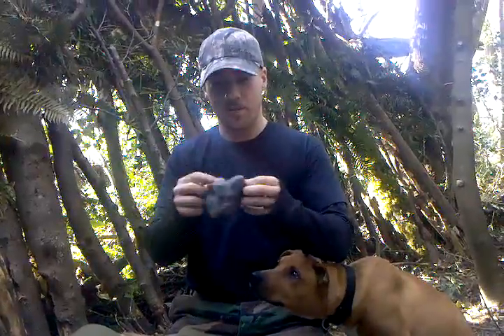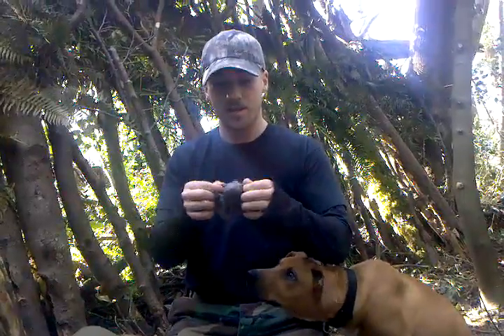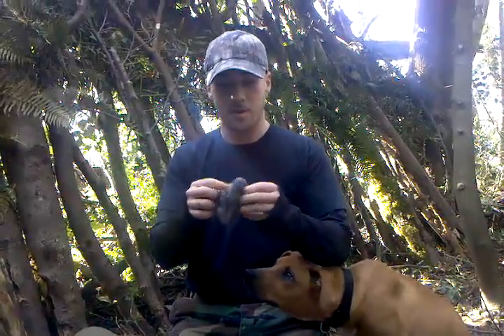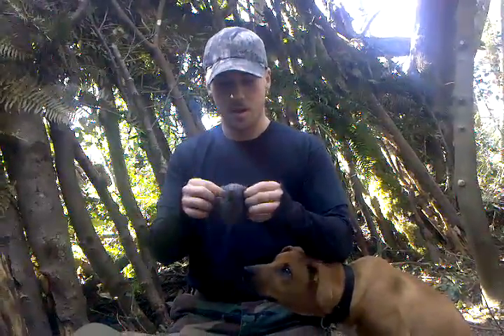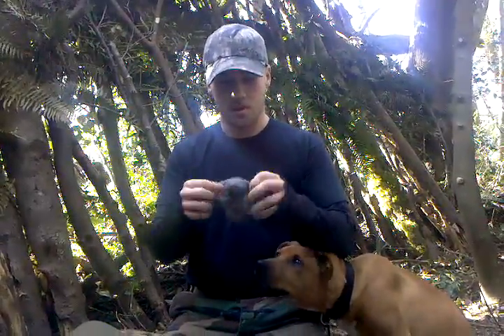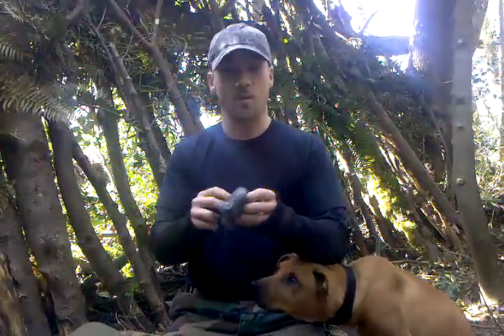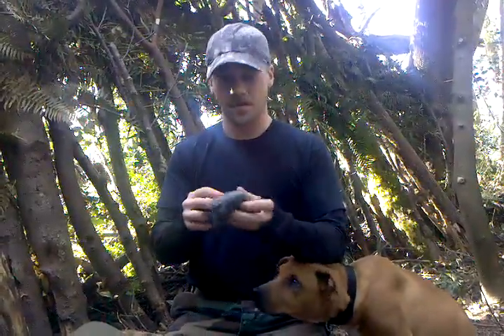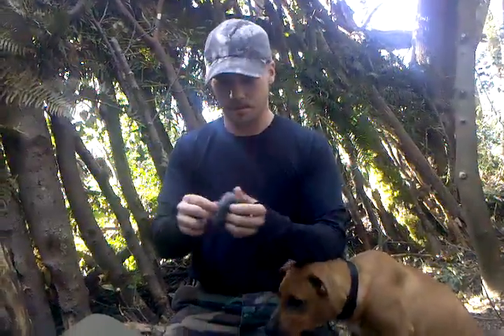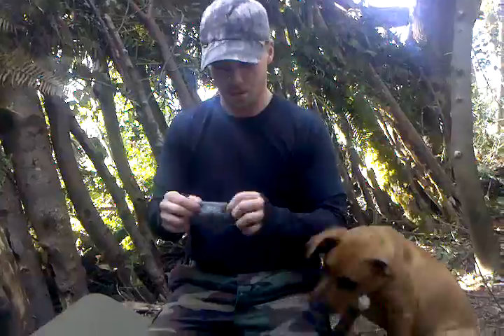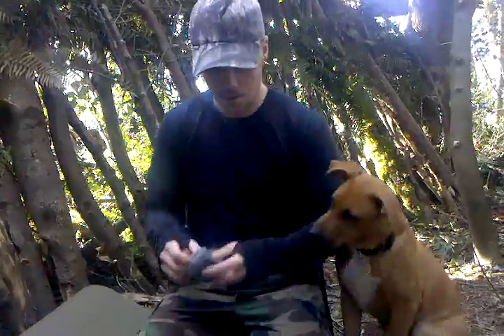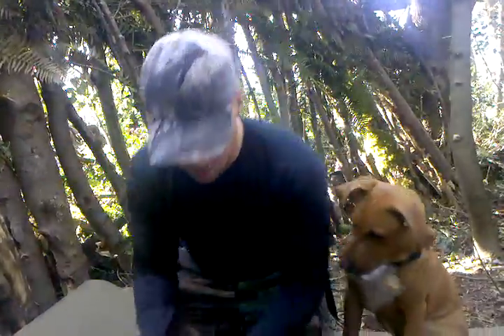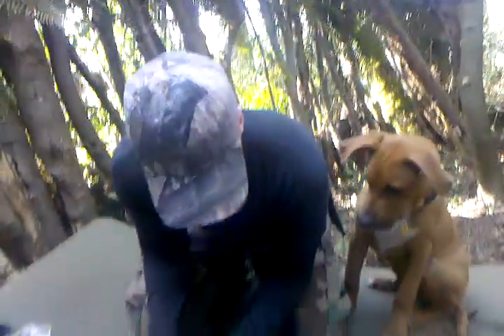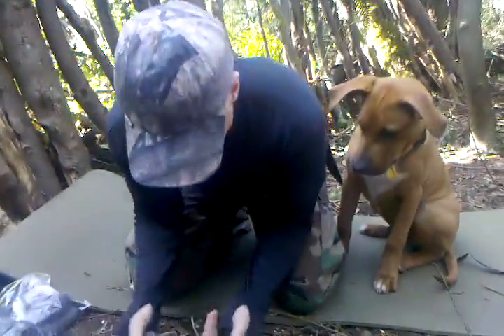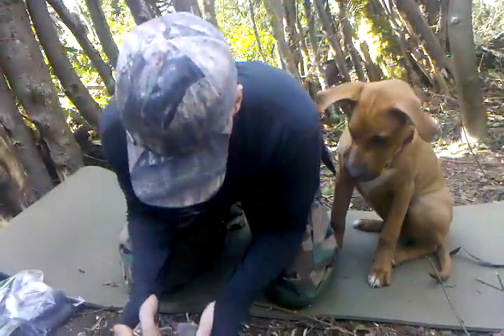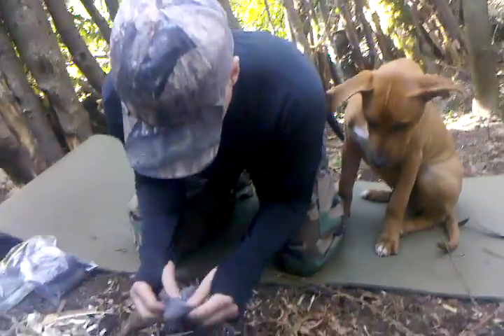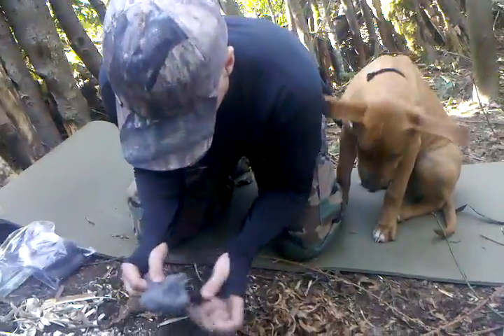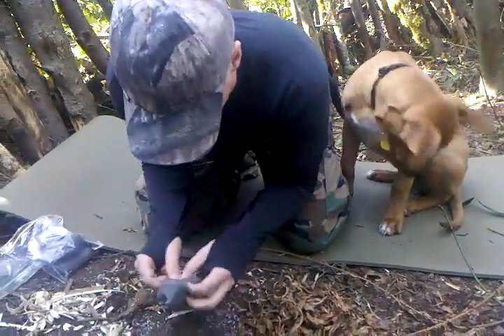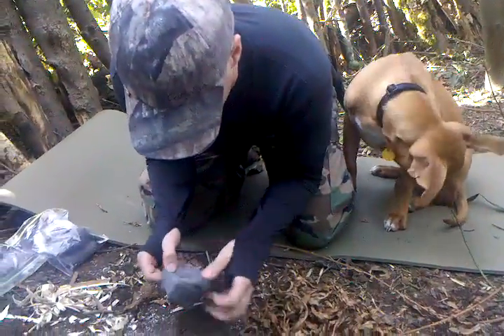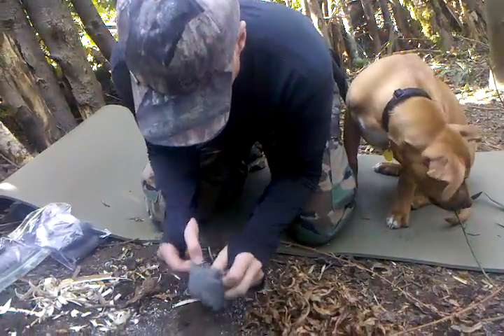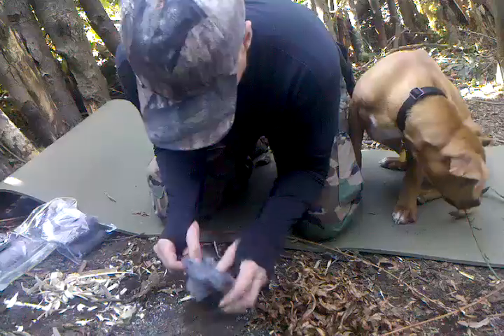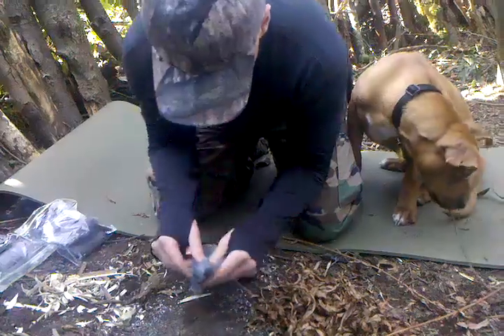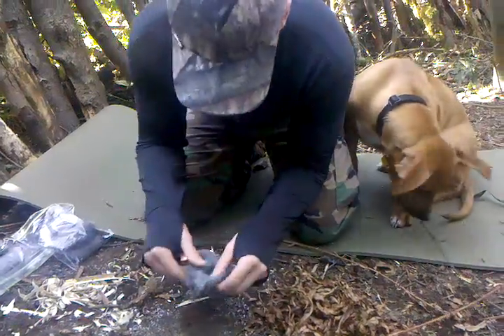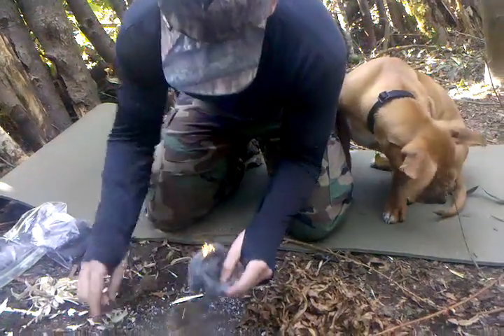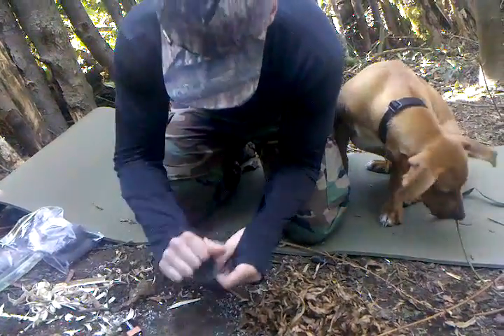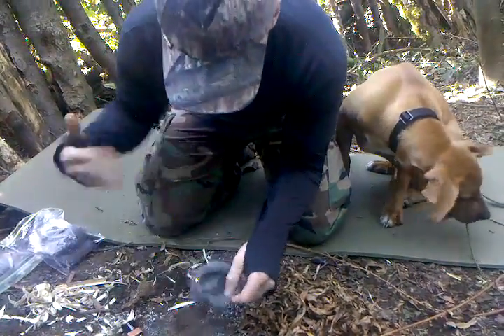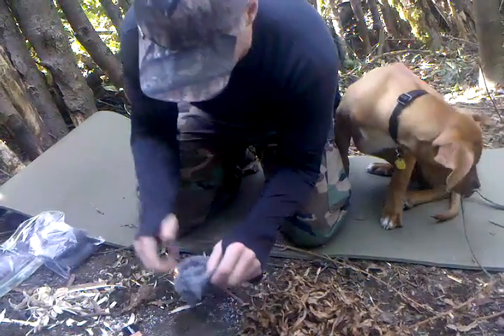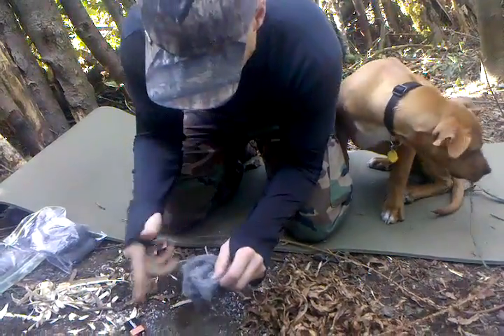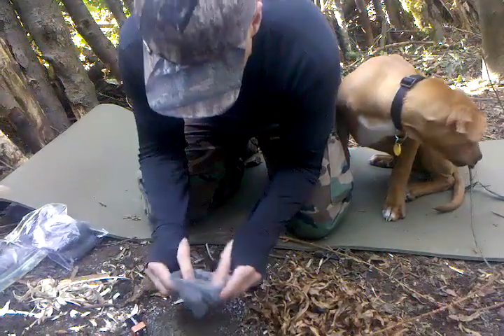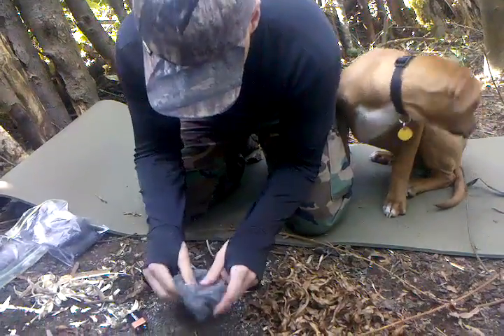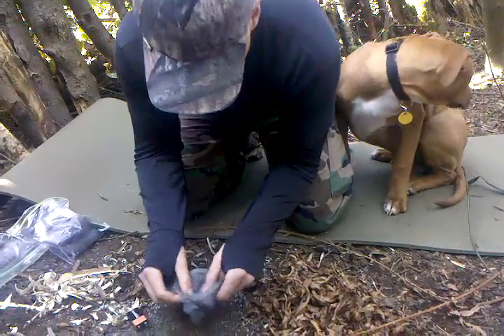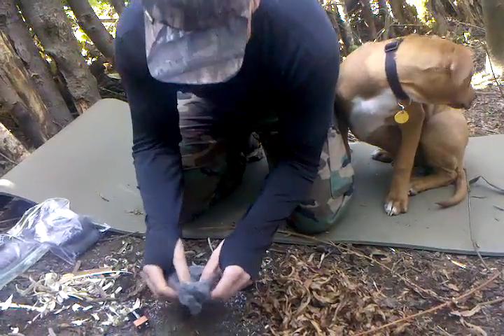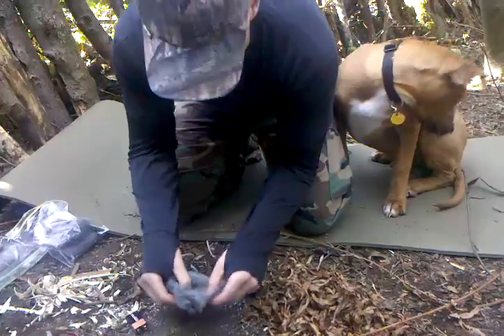The finer it is, the better. You don't want to get the real thick stuff — it doesn't burn that well. Basically, you can take your steel wool and kind of break it apart. I kind of like to make it into a little — oops, got started a little earlier there. You want to make it like a bowl type shape.